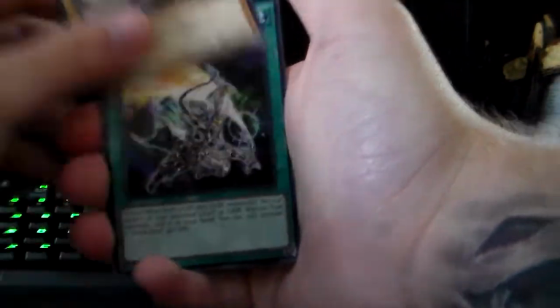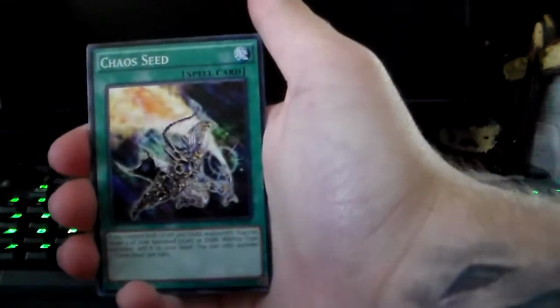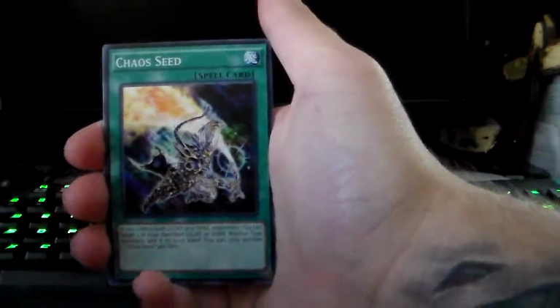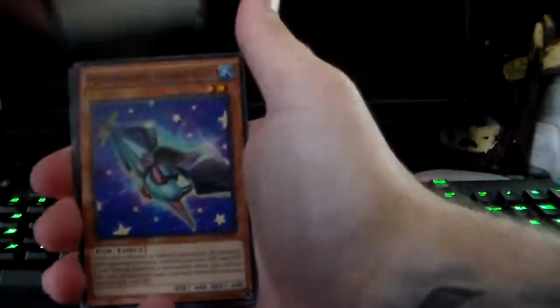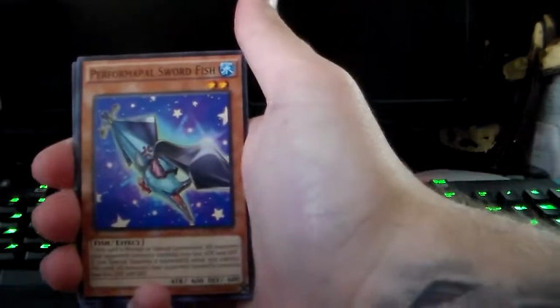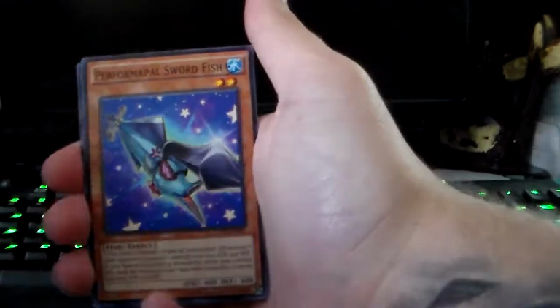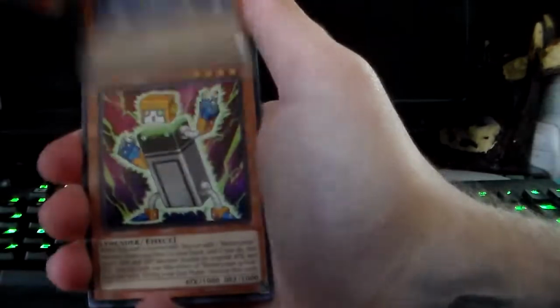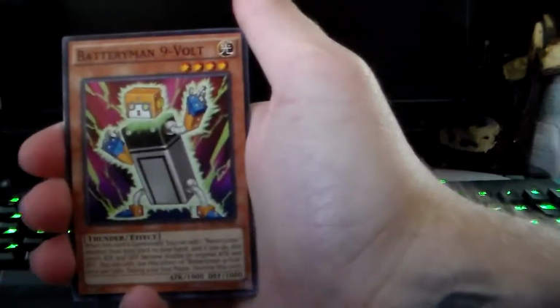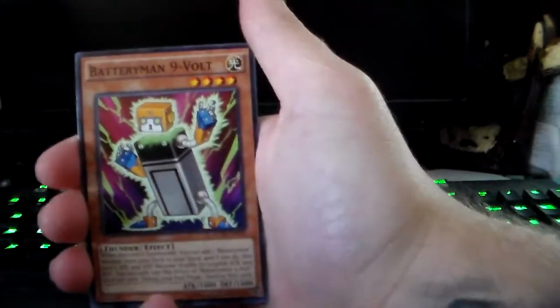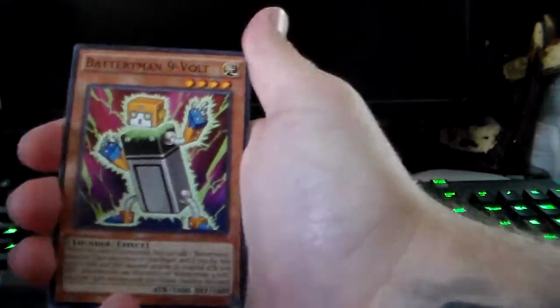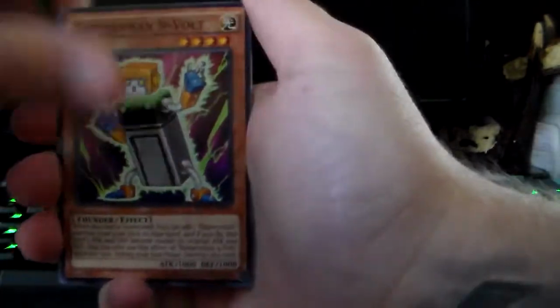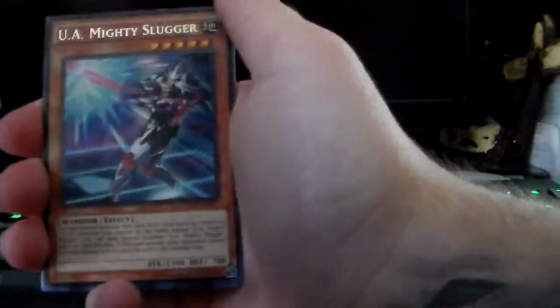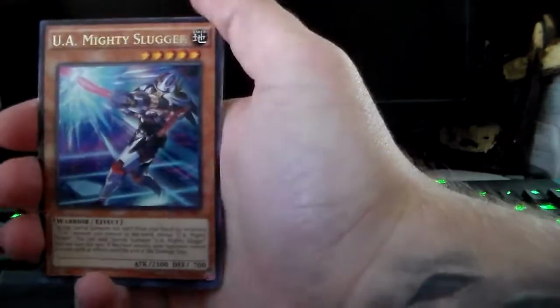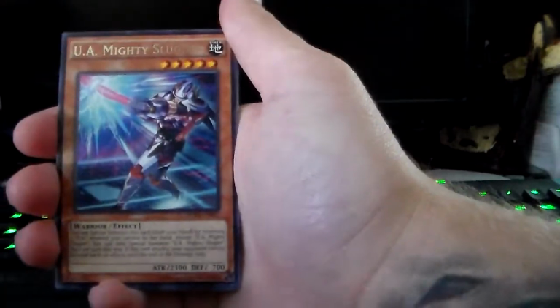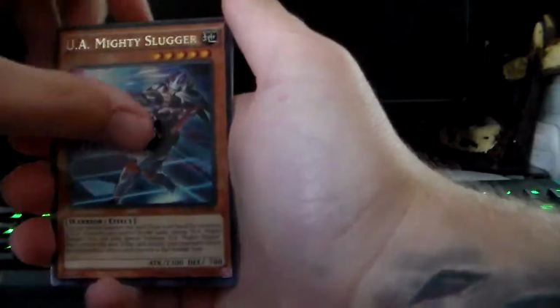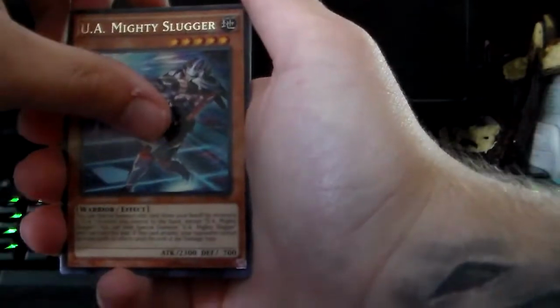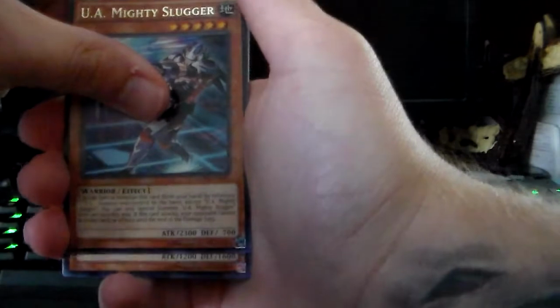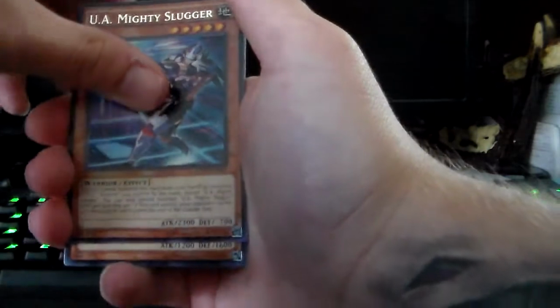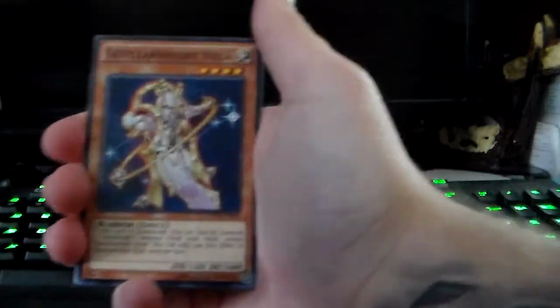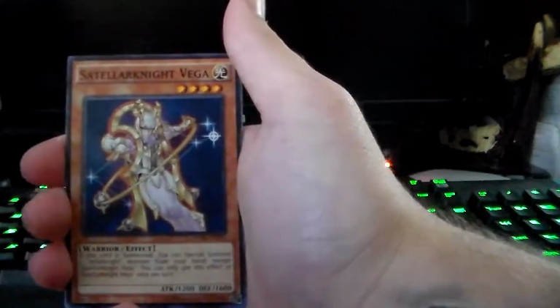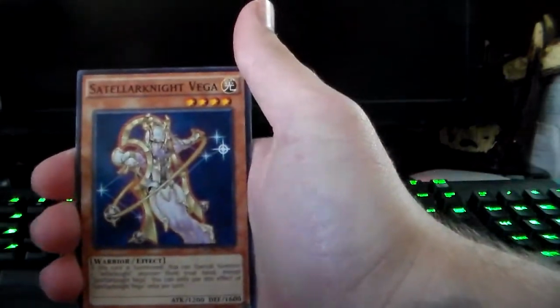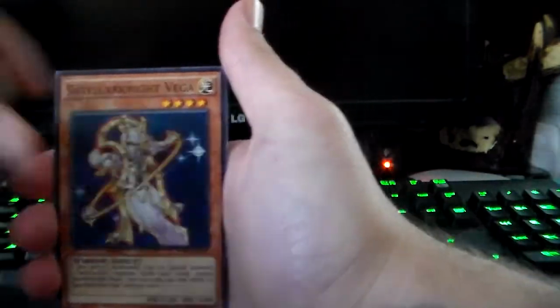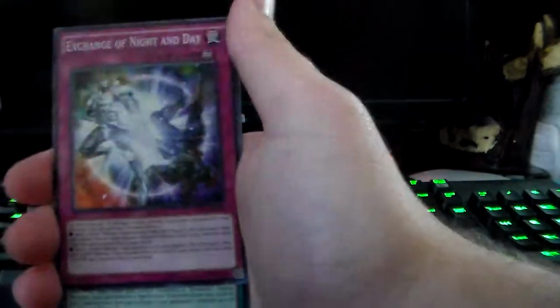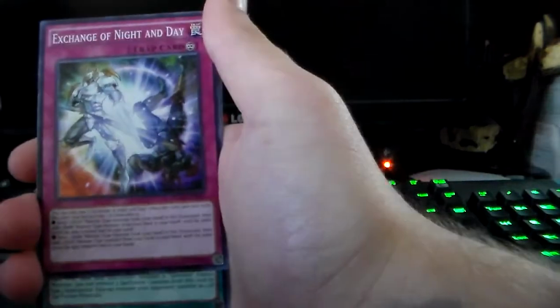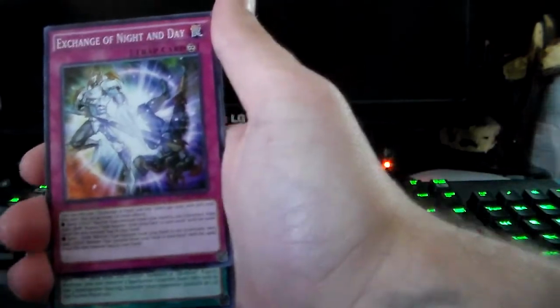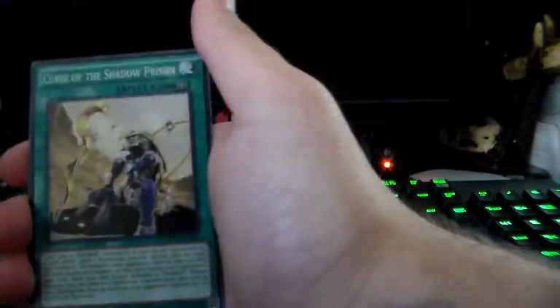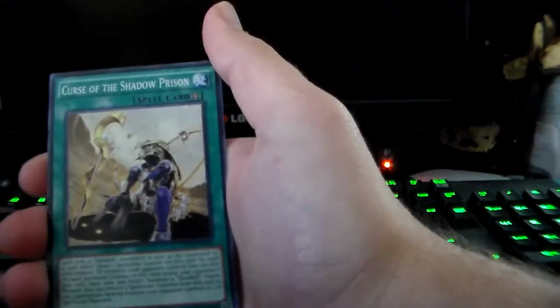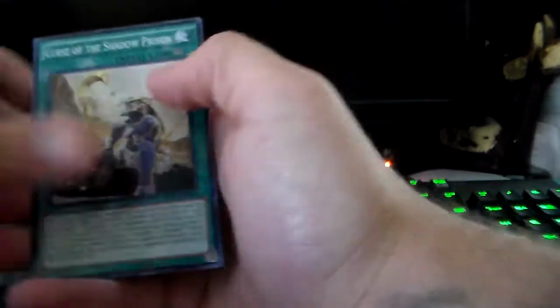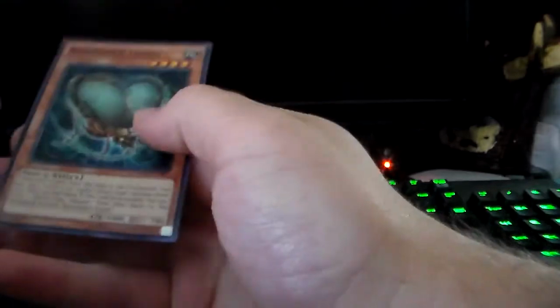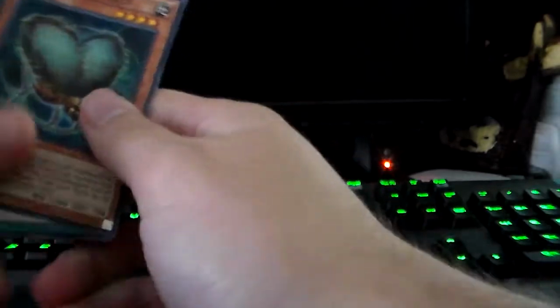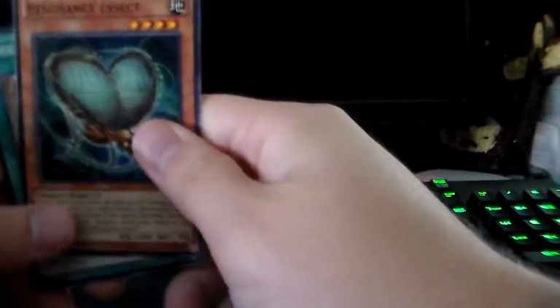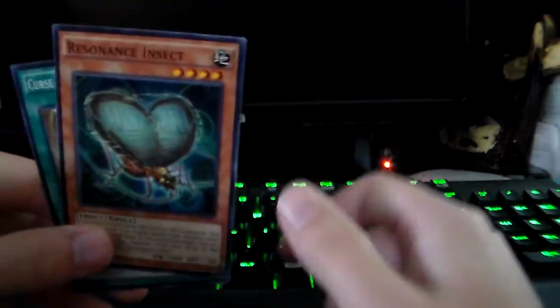Arm Dragon, Chaos Seed, Performer Pal Swordfish, Battery Man 9 Volt. UA Mighty Slugger — not on Make It or Break It. Stellara Night Vega, Exchange of Night and Day, Curse of the Shadow, and Insect.